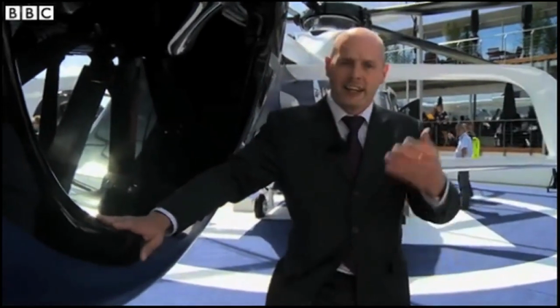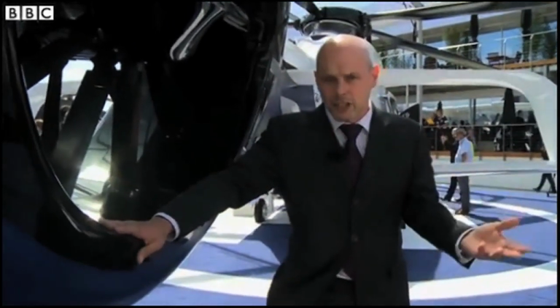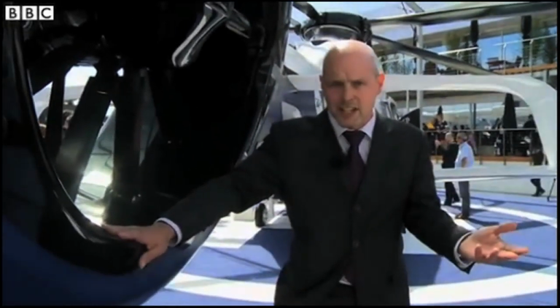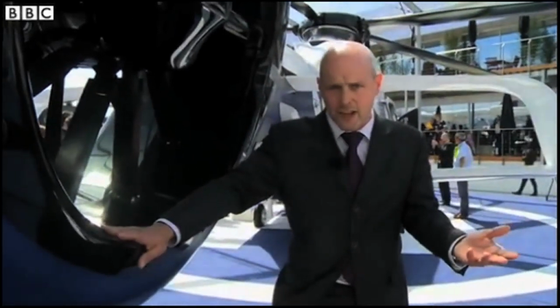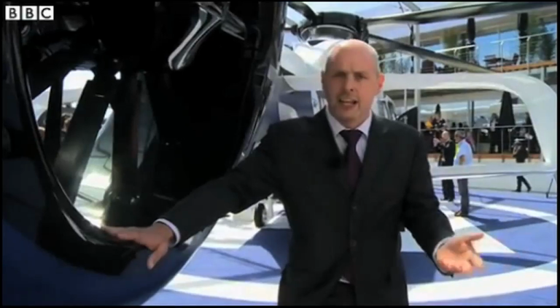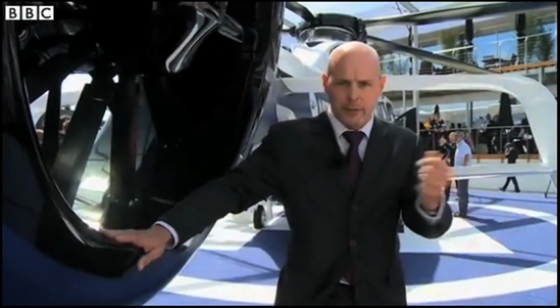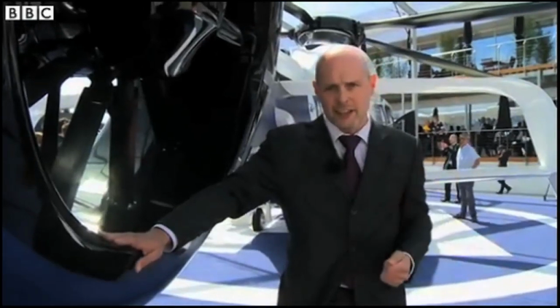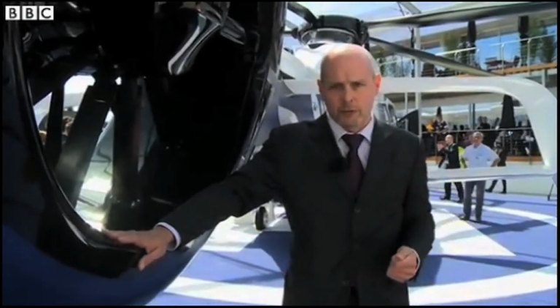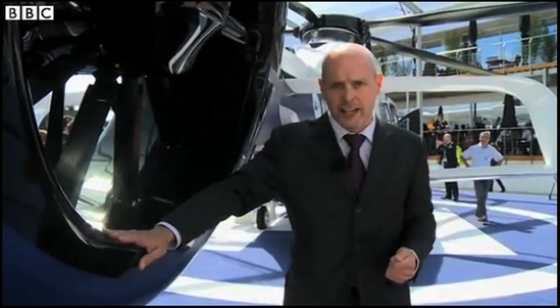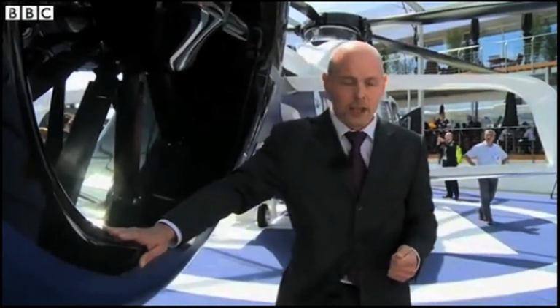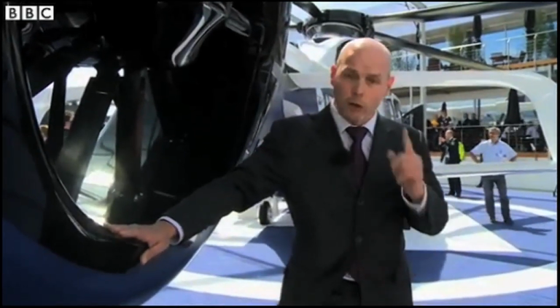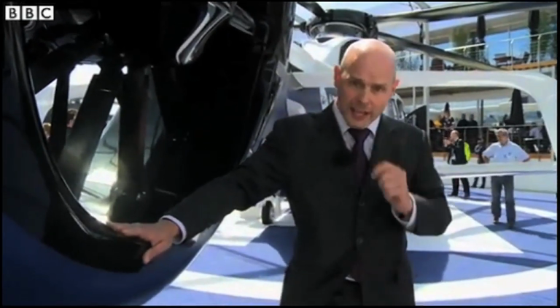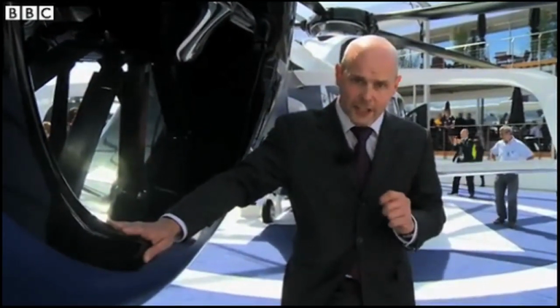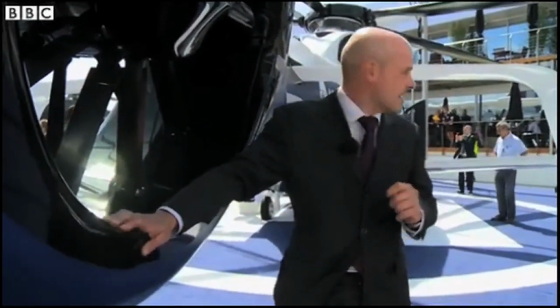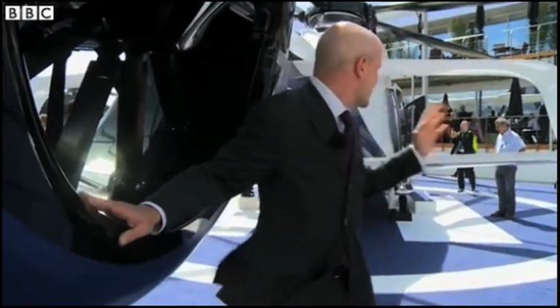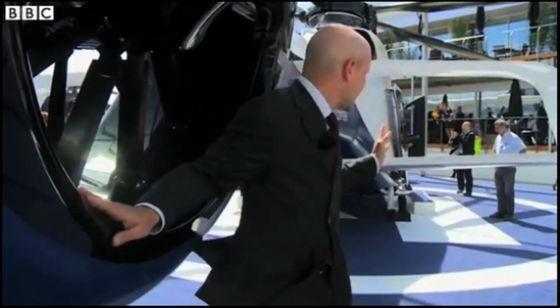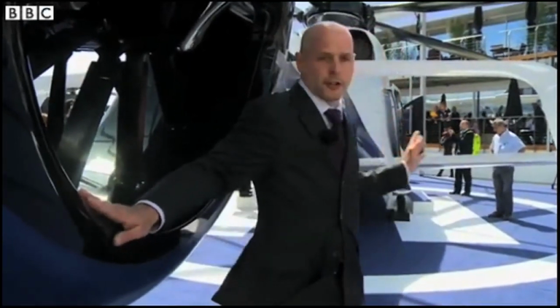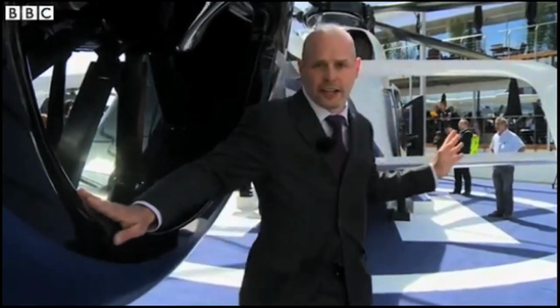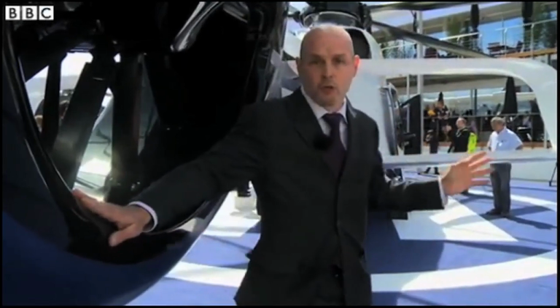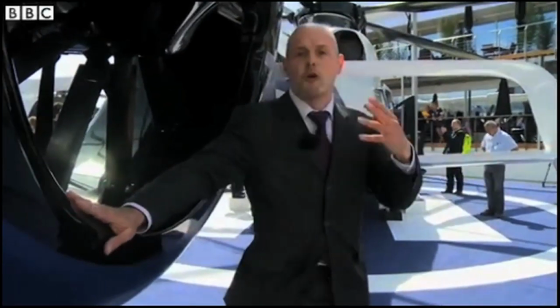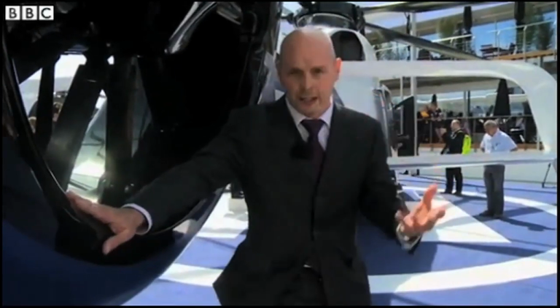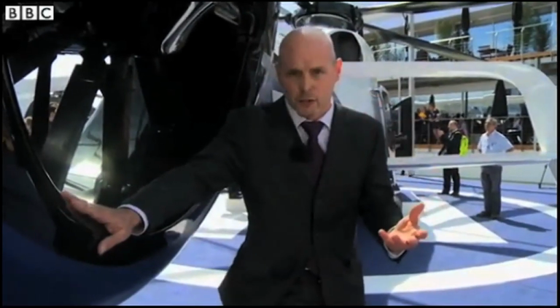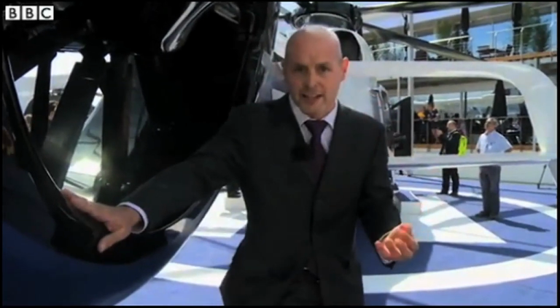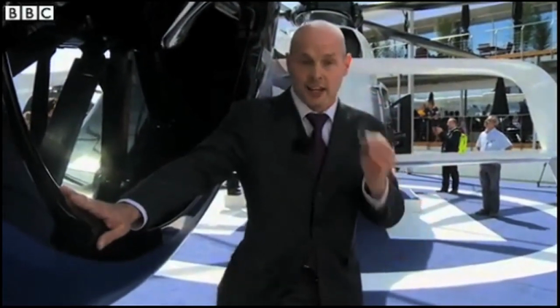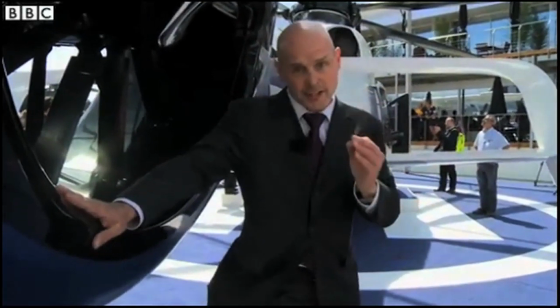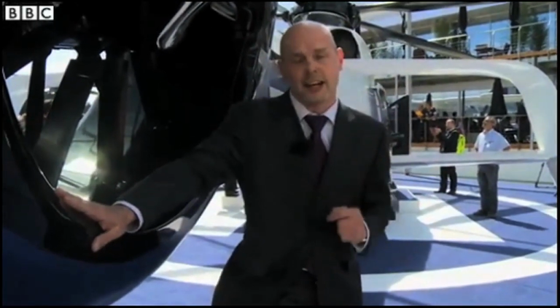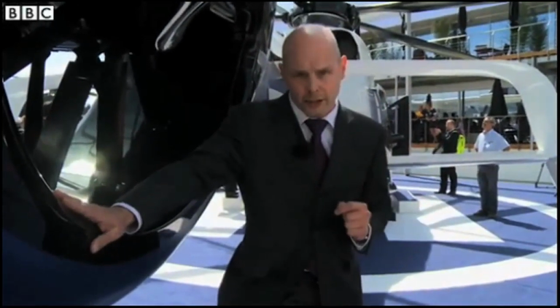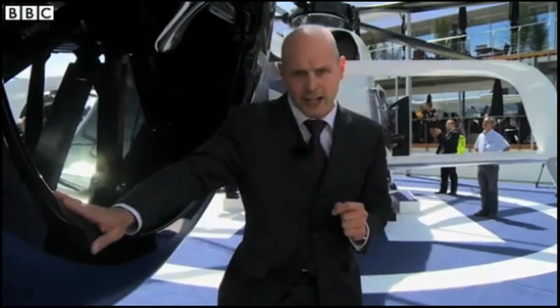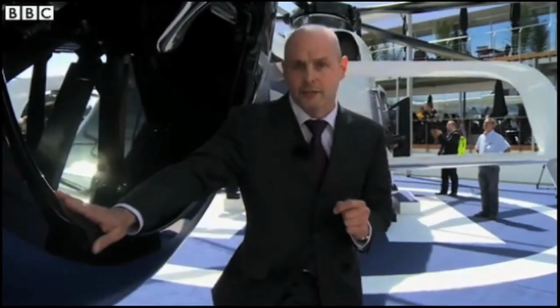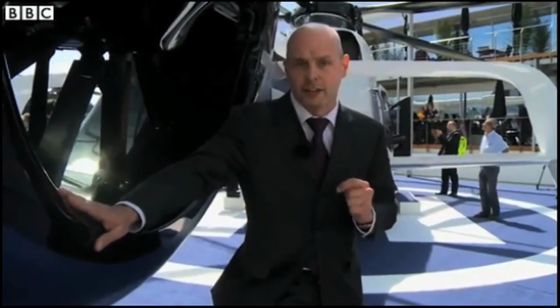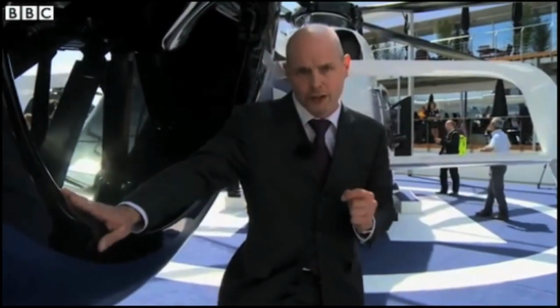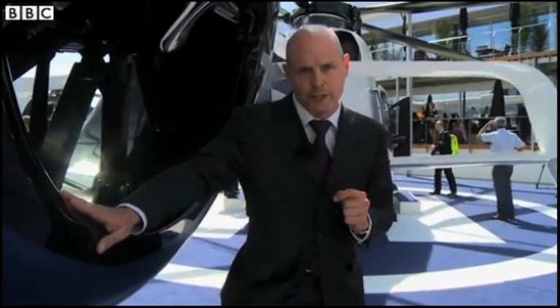It's only just started flying, so there may be teething troubles ahead. But one thing they have done is let the stylists loose on it, which is why it looks the way it does. And personally, I think those stylists have done a very good job indeed.